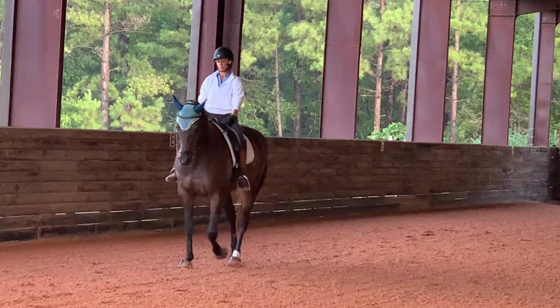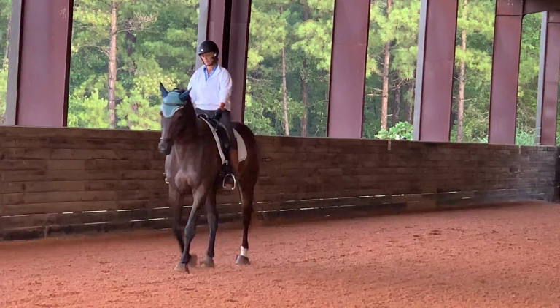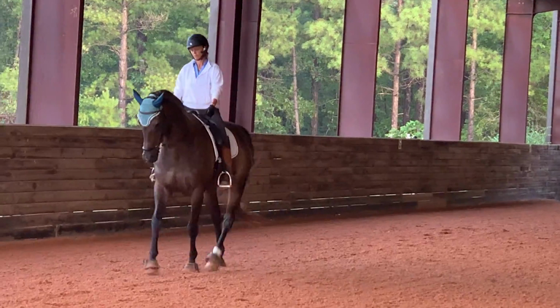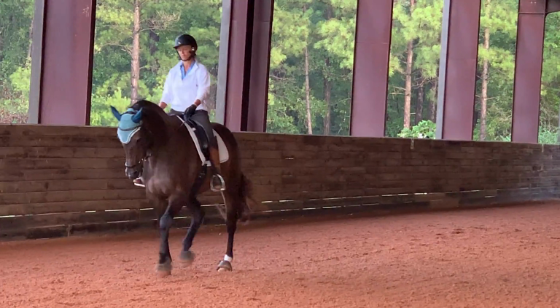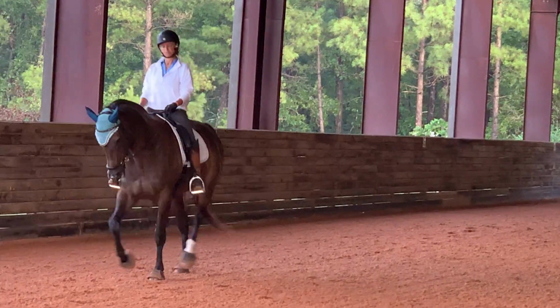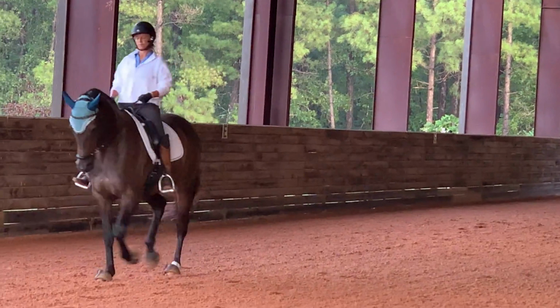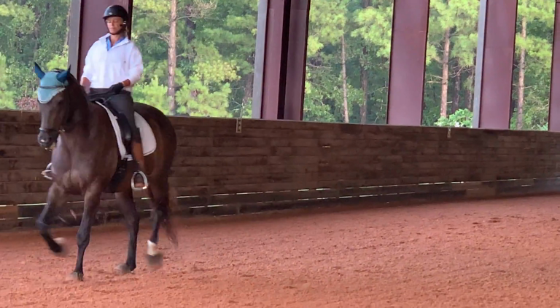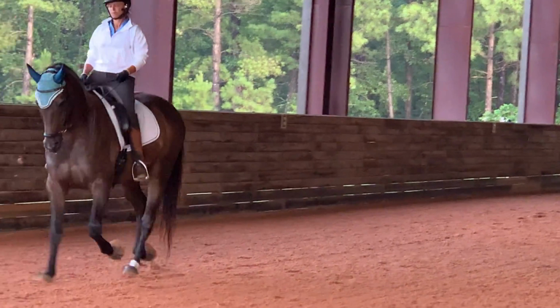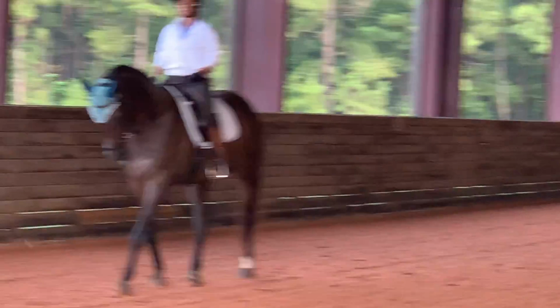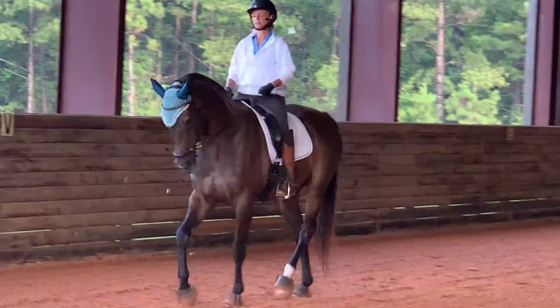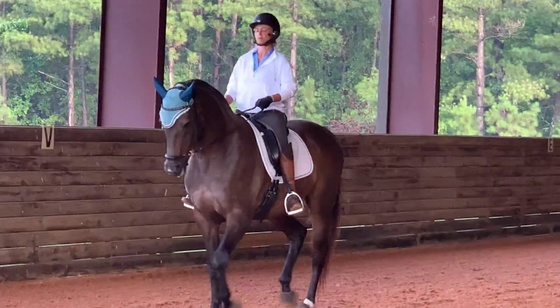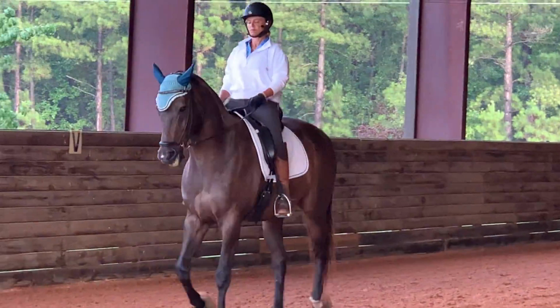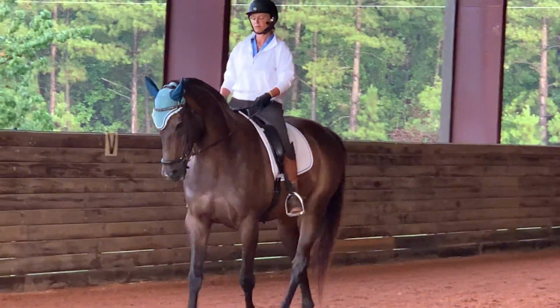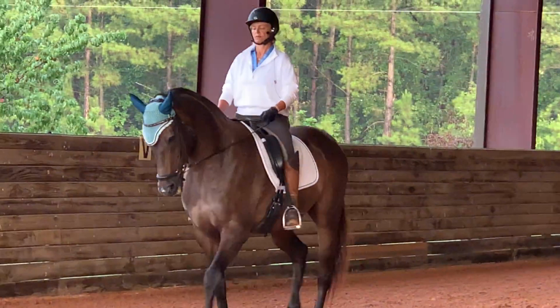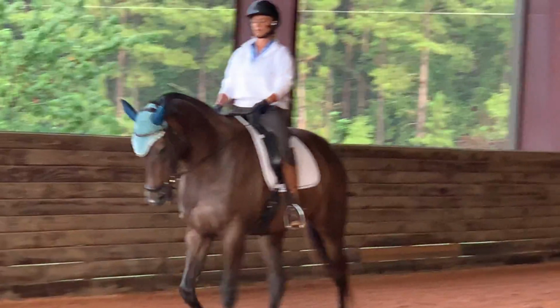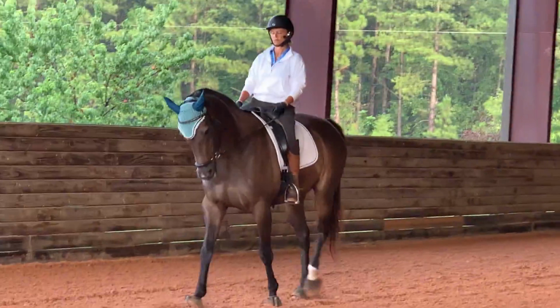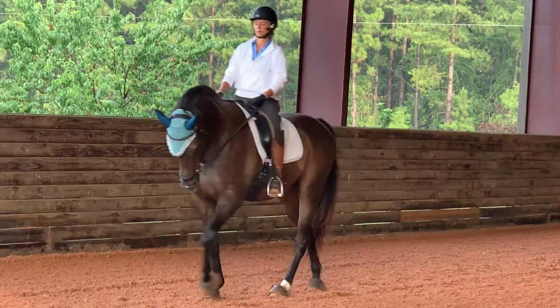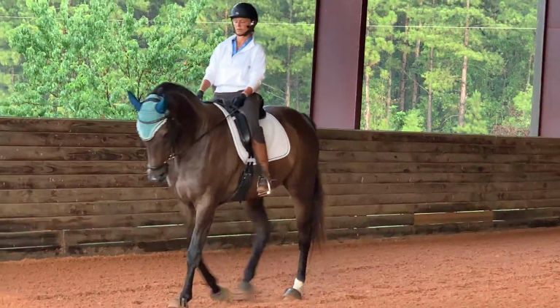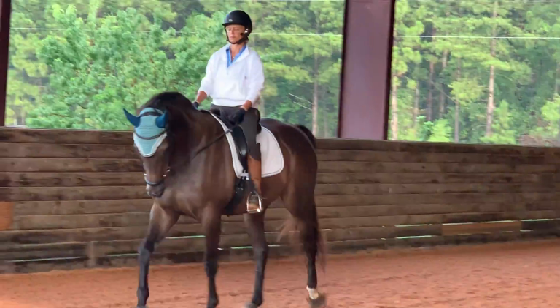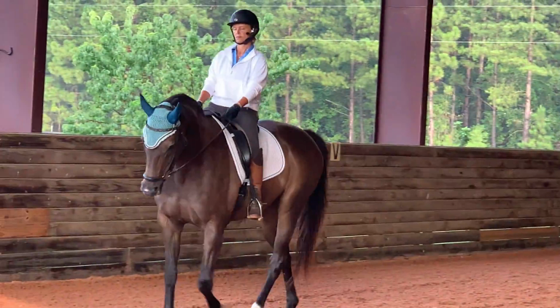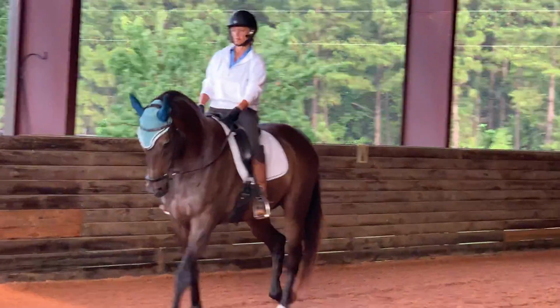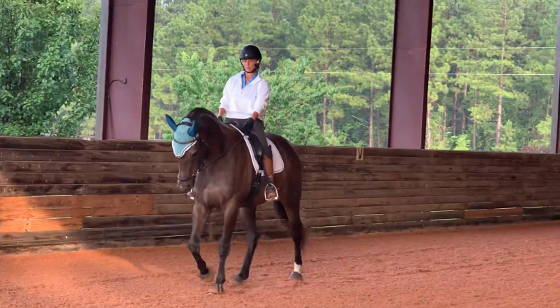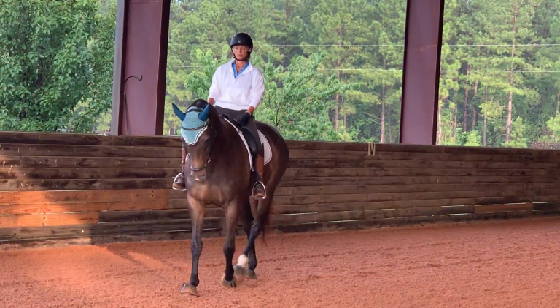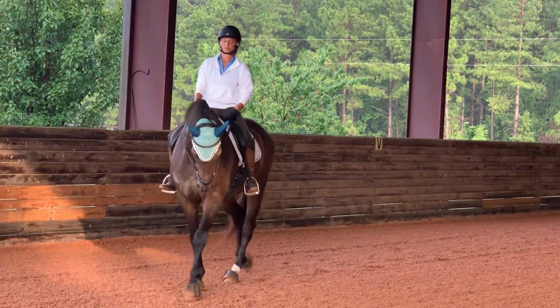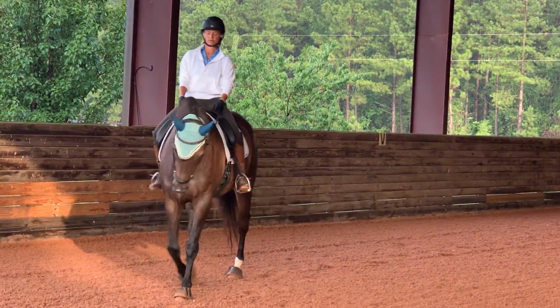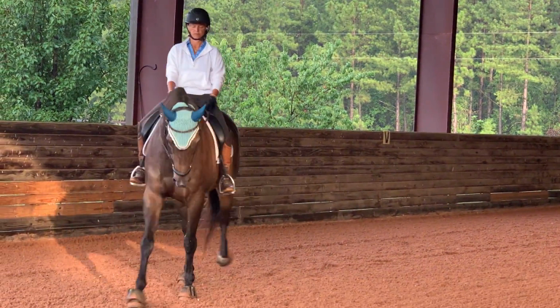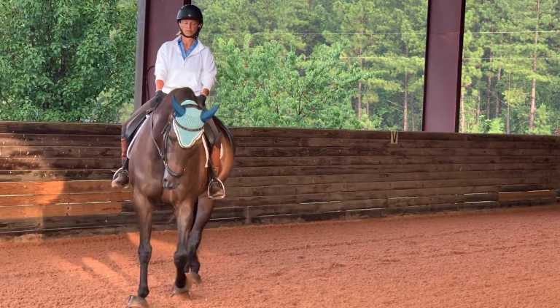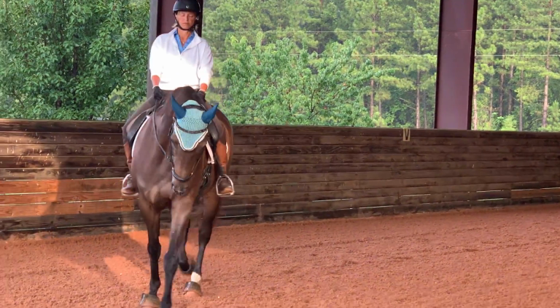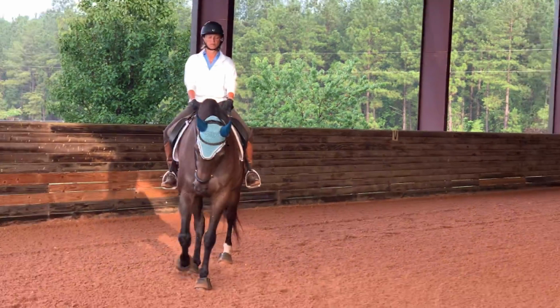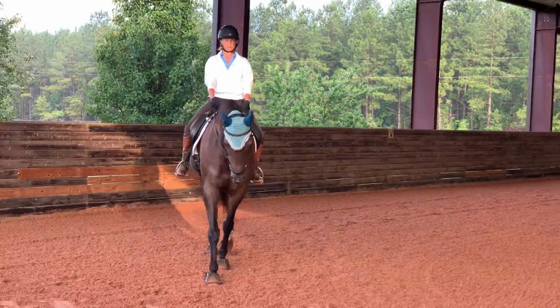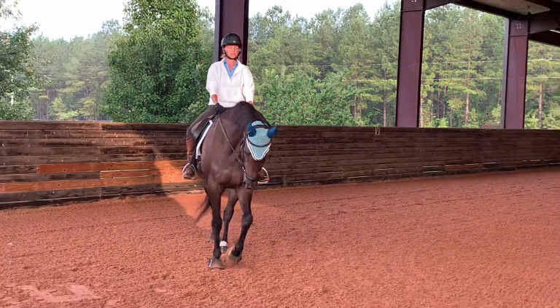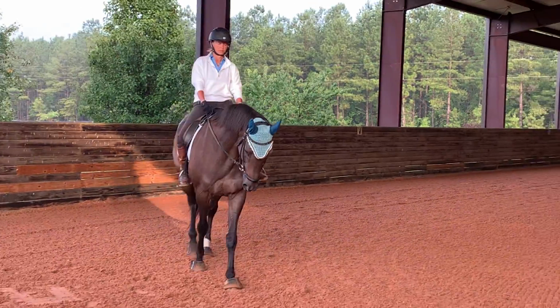Feel the connection coming. There he comes up again — hold it, hold it. Really guide him there. I know you can get him to drop, so that's not the issue.